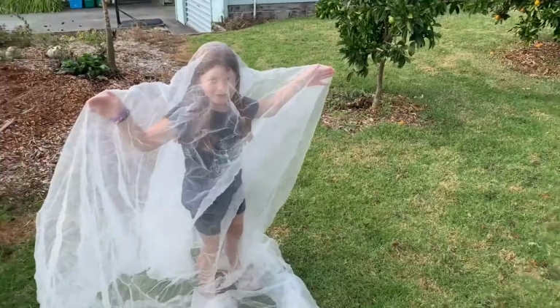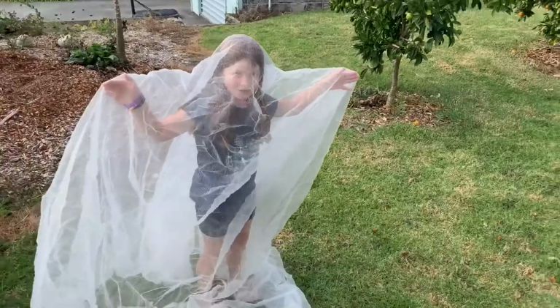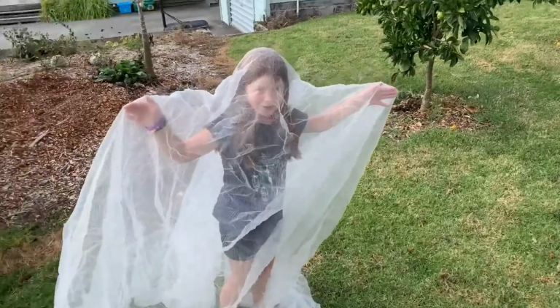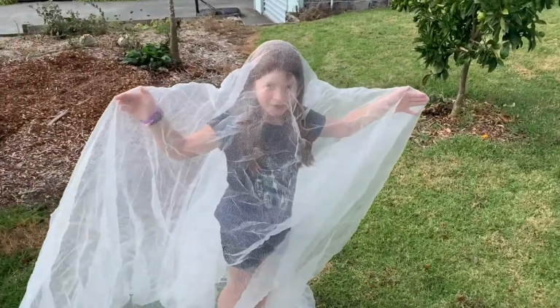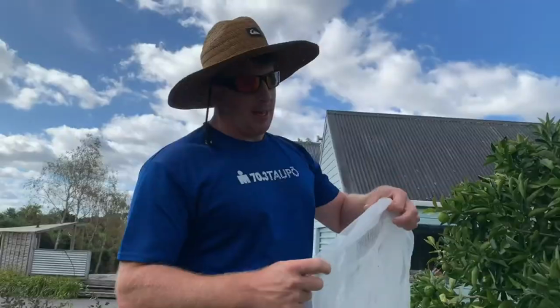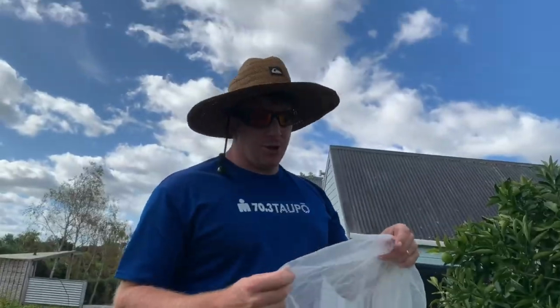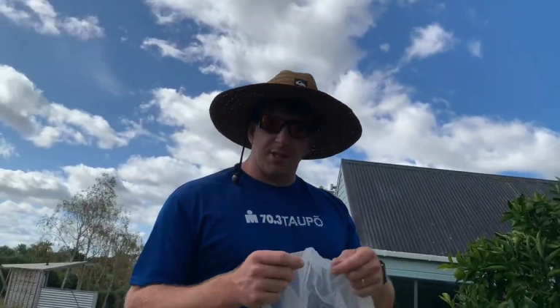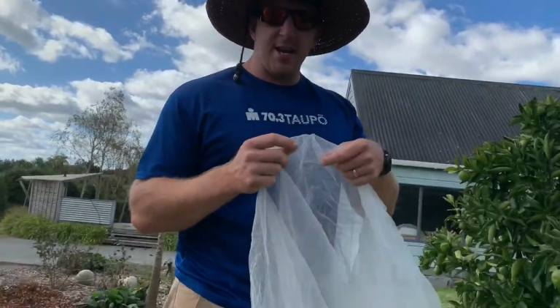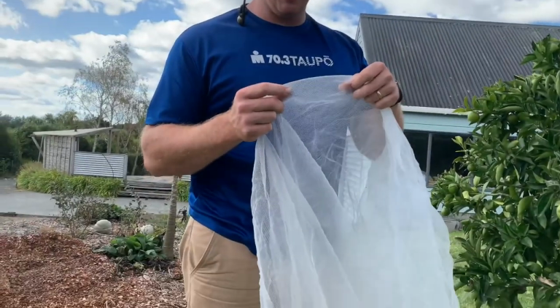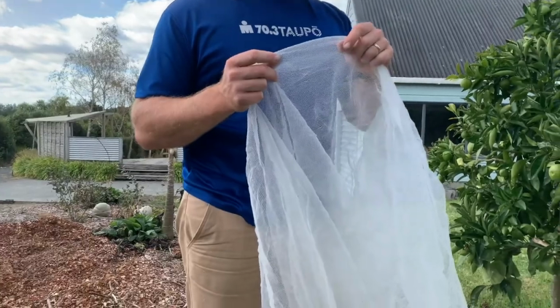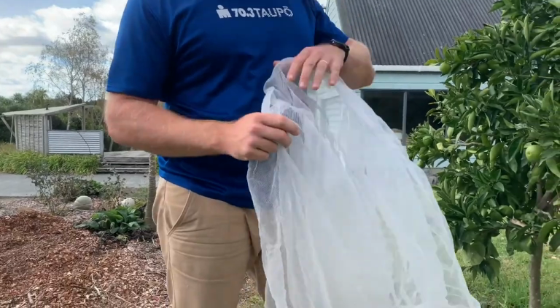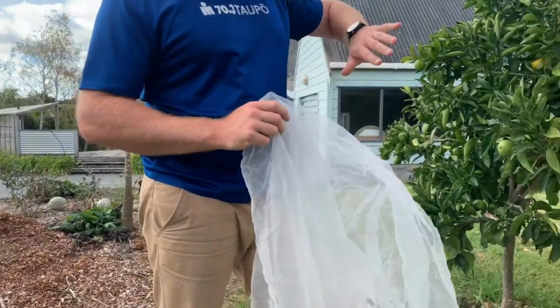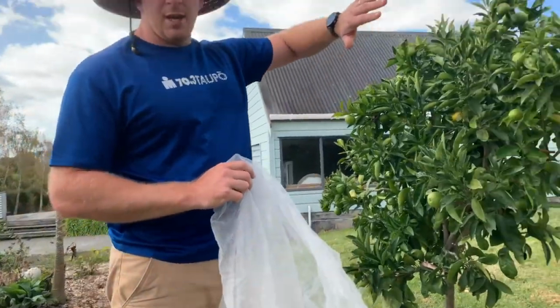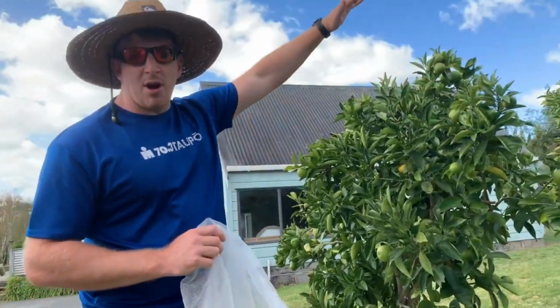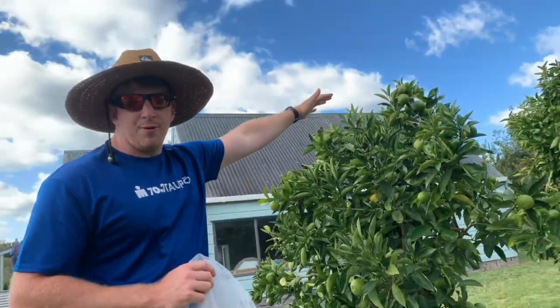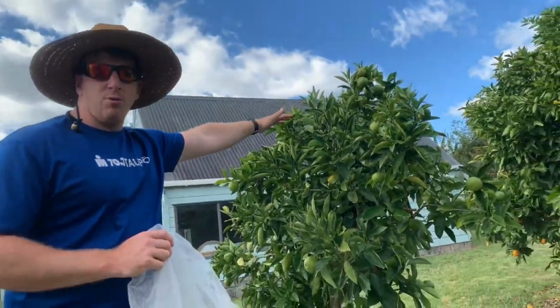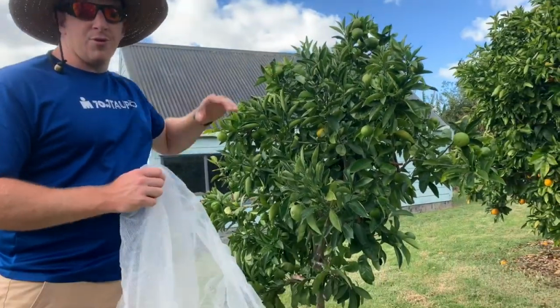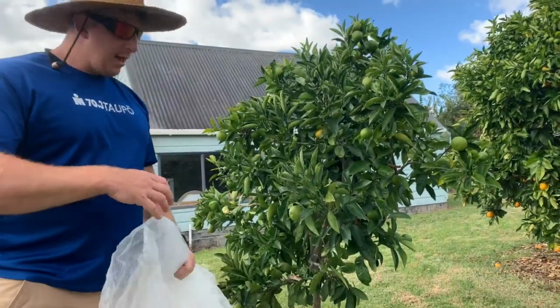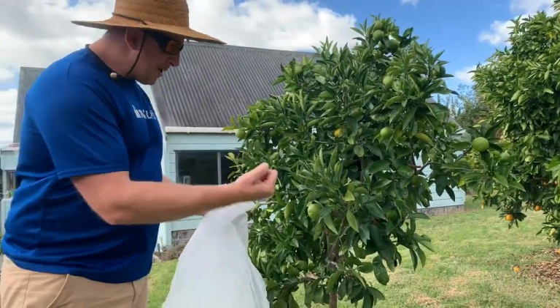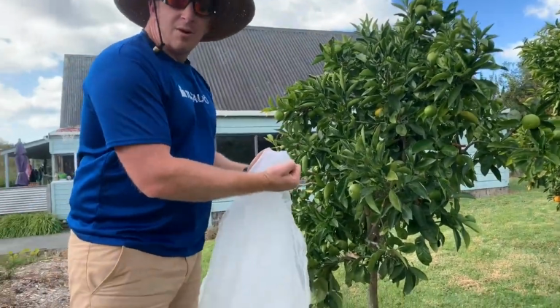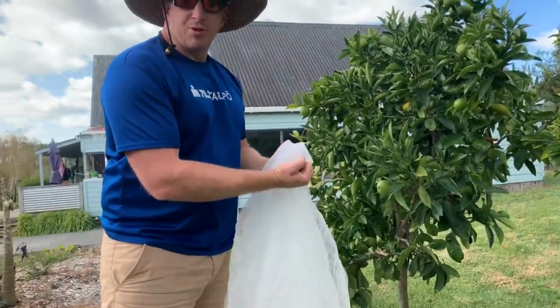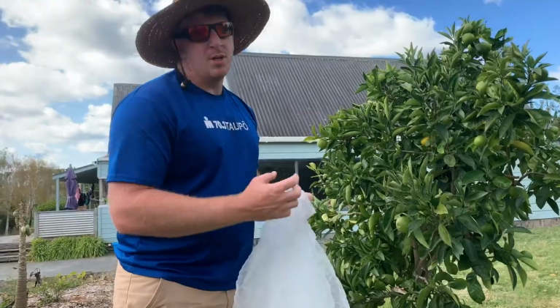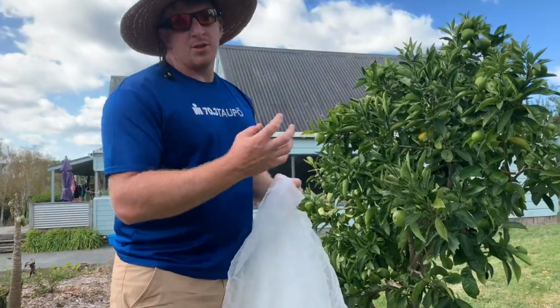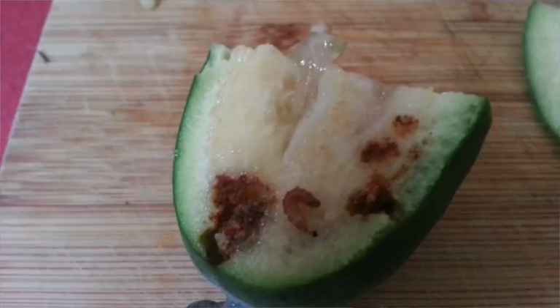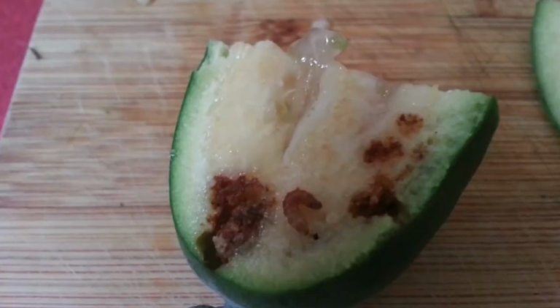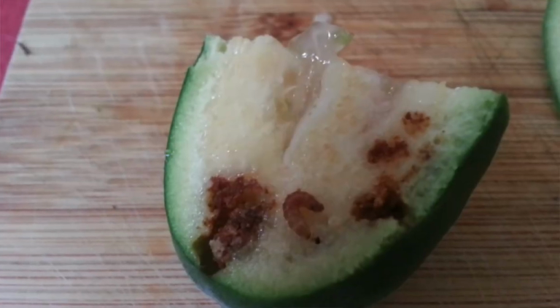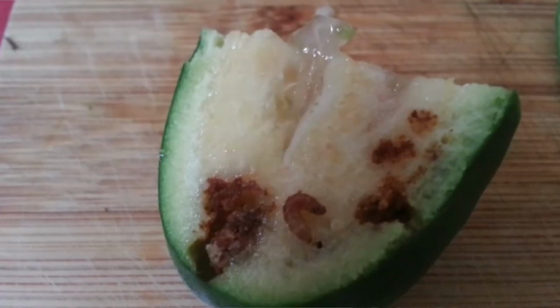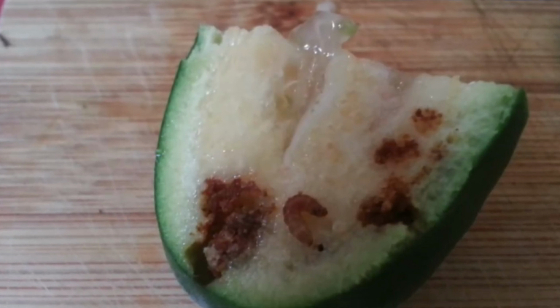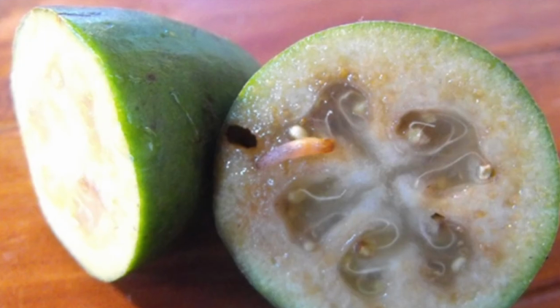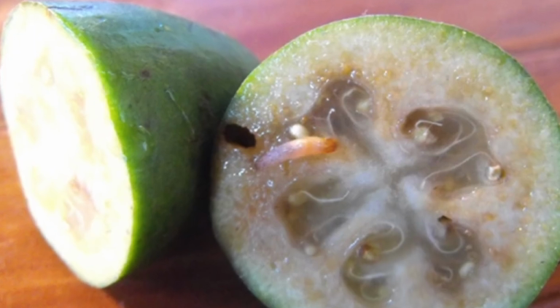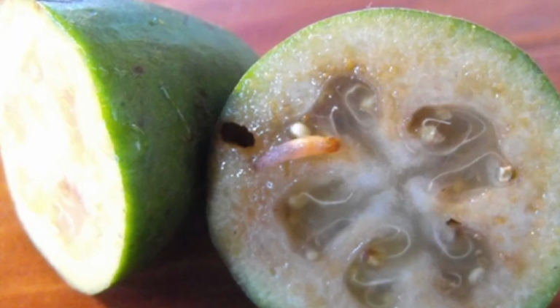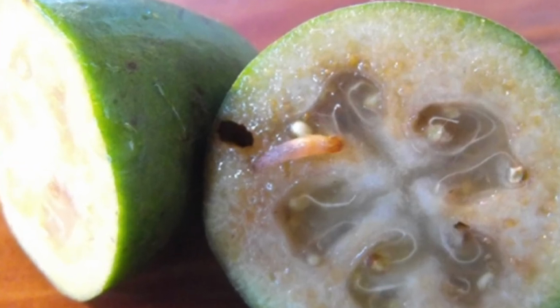Tip number three is you can use fine netting over the whole fruit tree and pin it down at the bottom to stop the guava moth laying its eggs on the fruit.